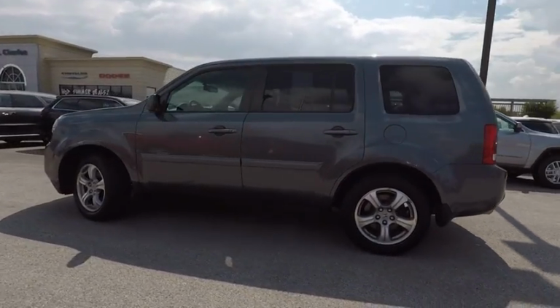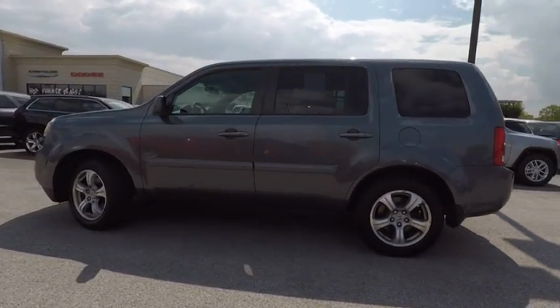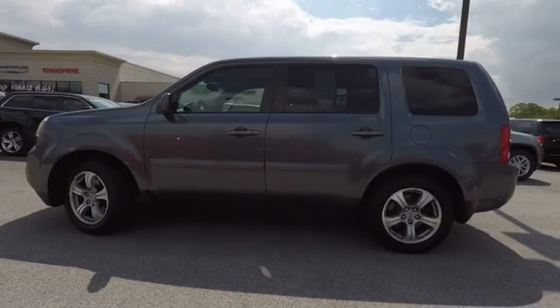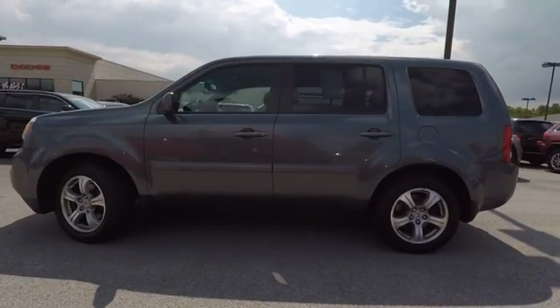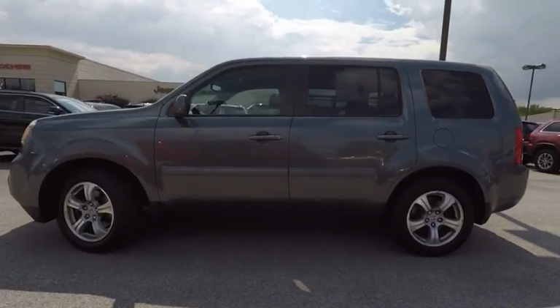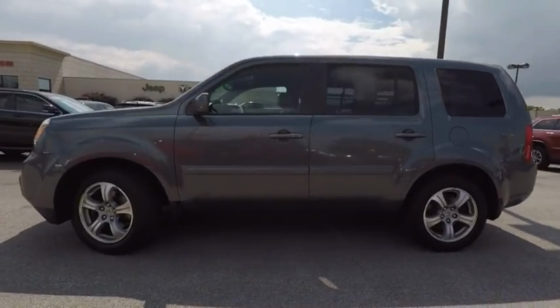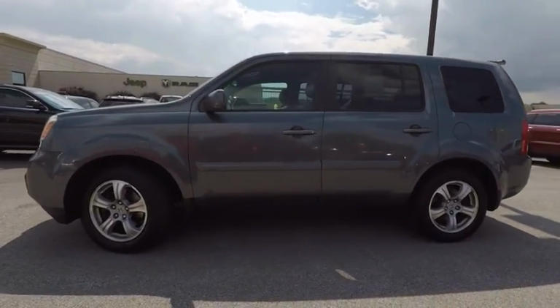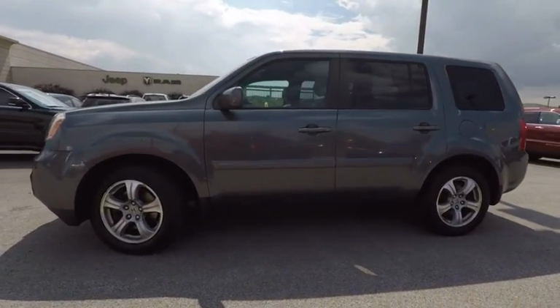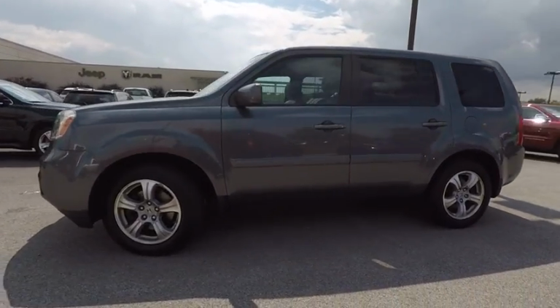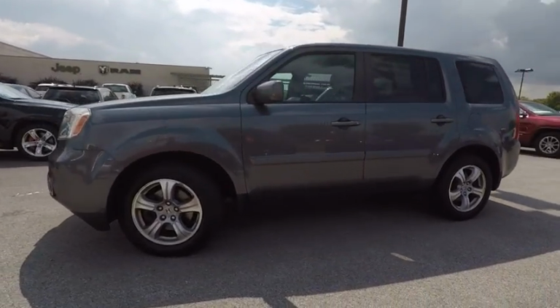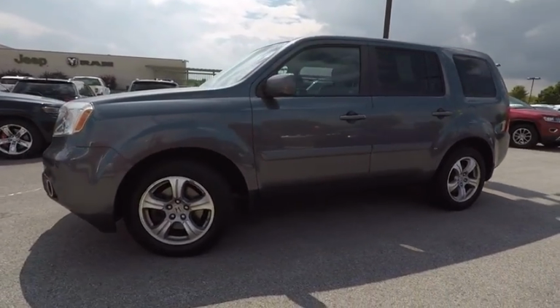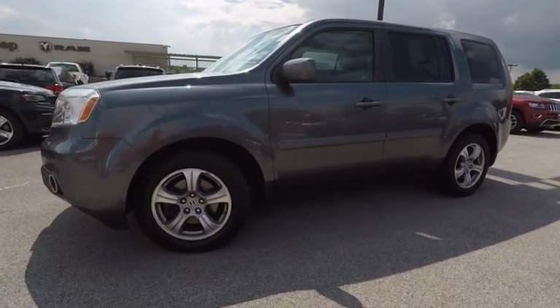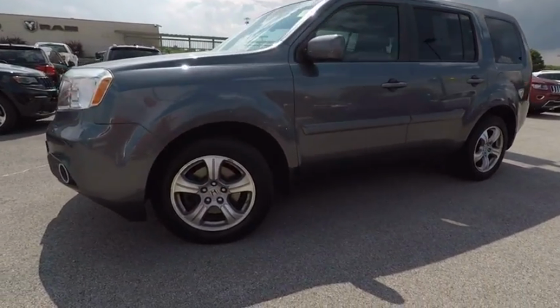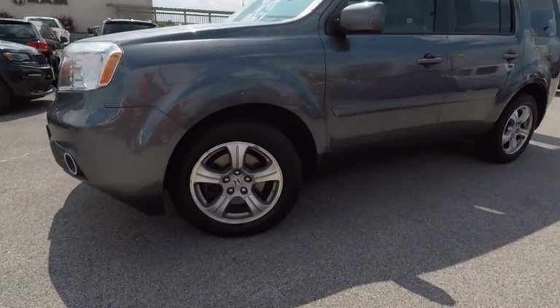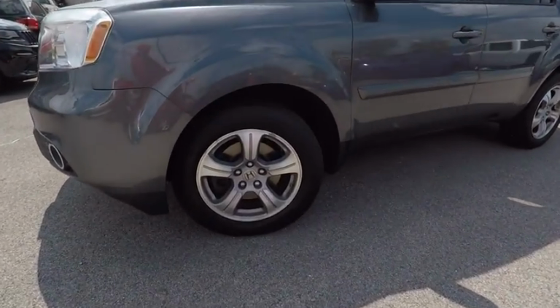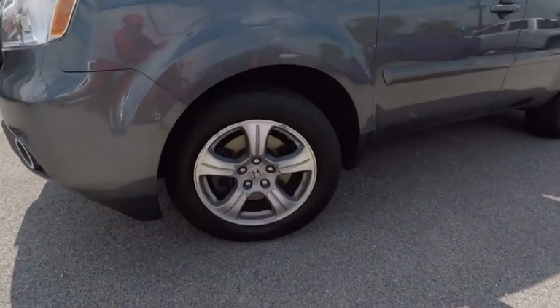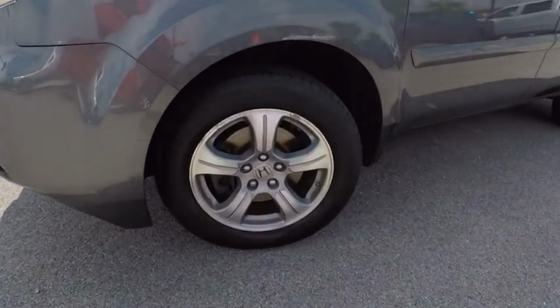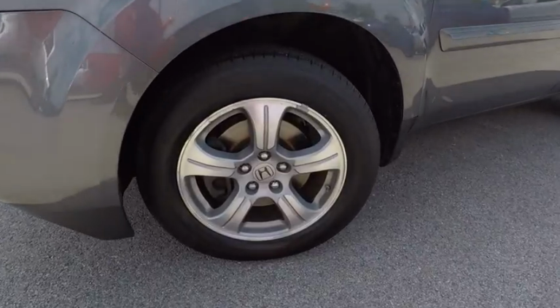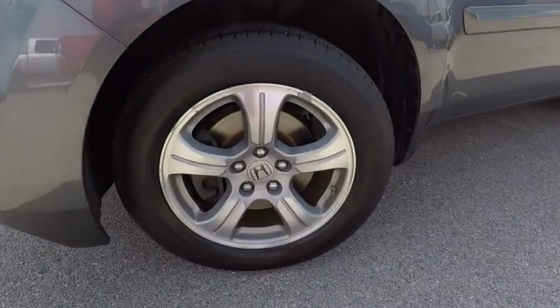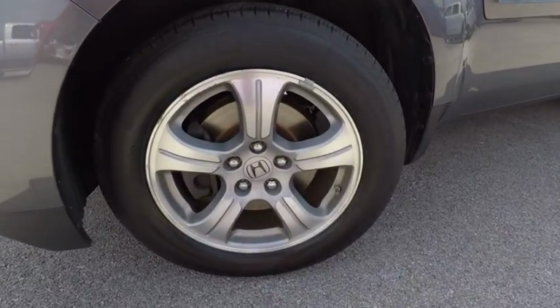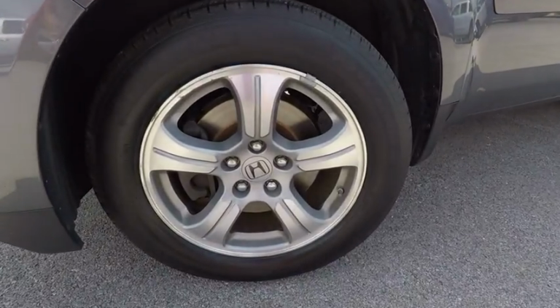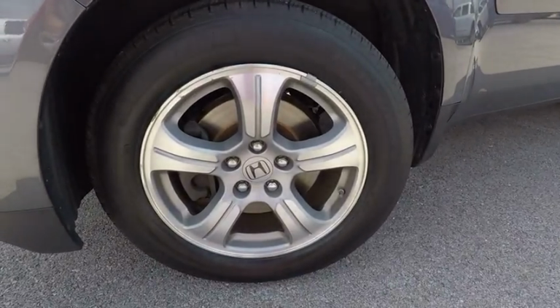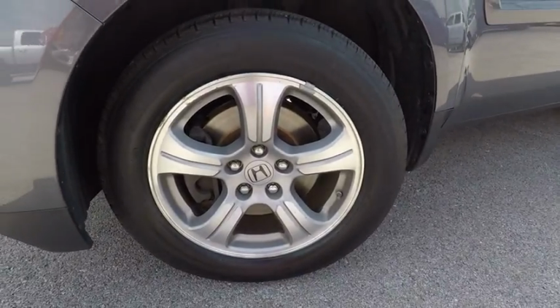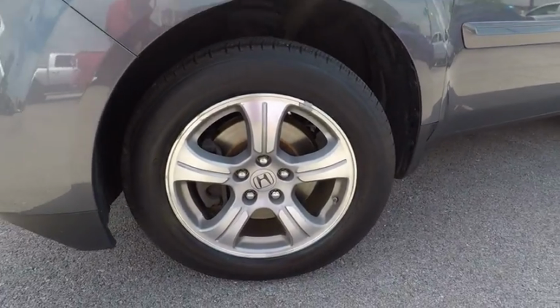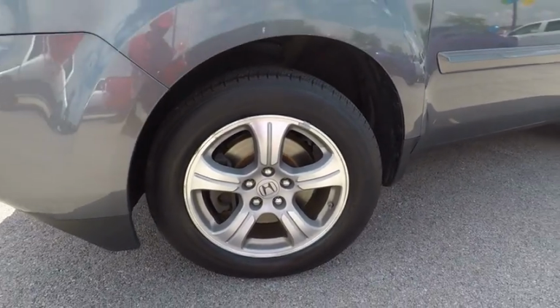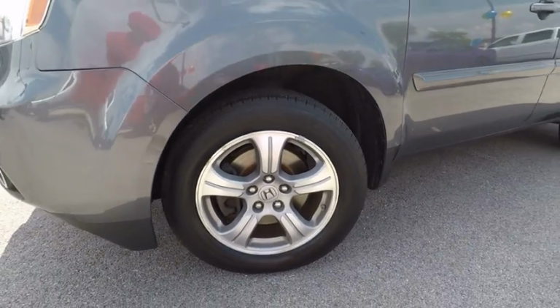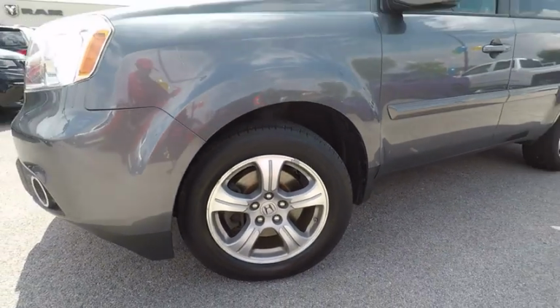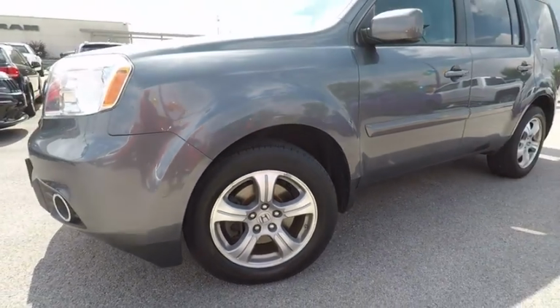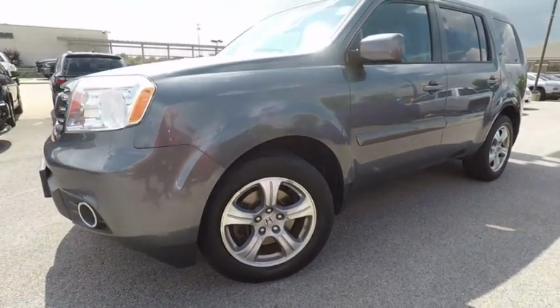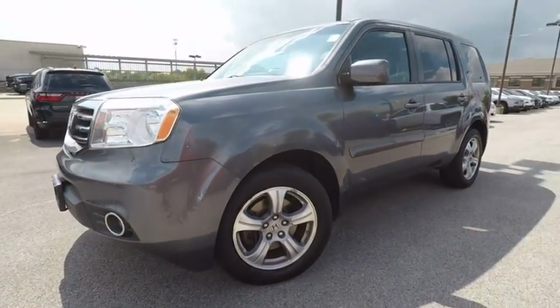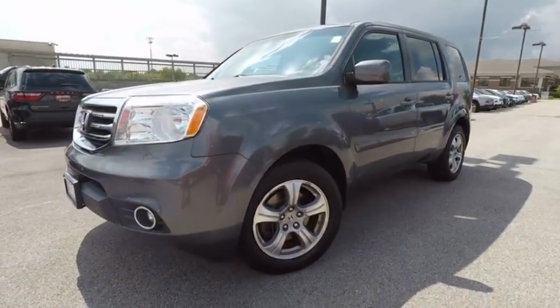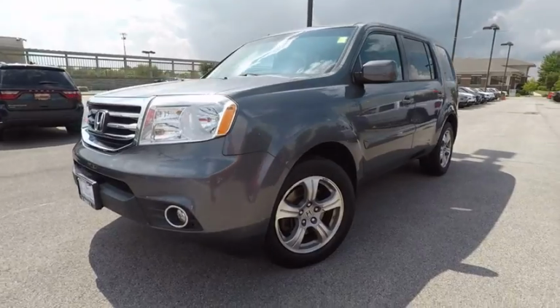AM/FM stereo with CD player, heated front seats, trip computer, fog lights. Take this vehicle for a spin and see why so many shoppers are now proud owners.